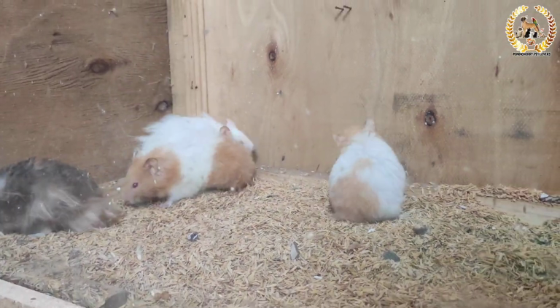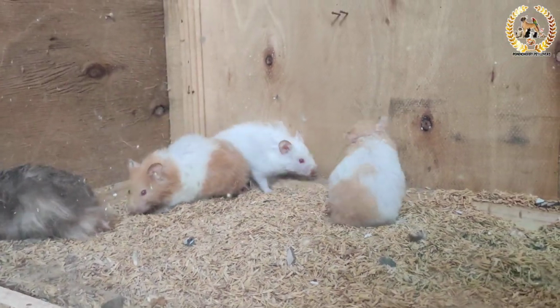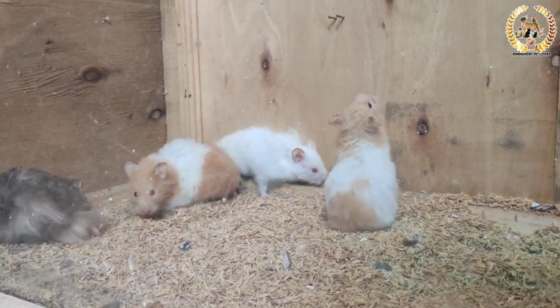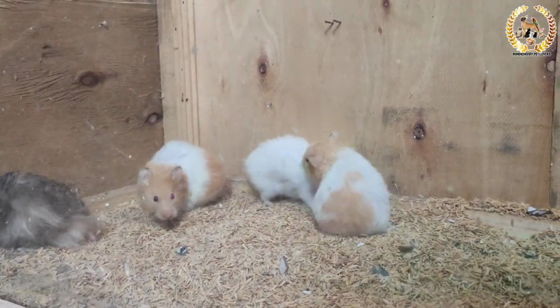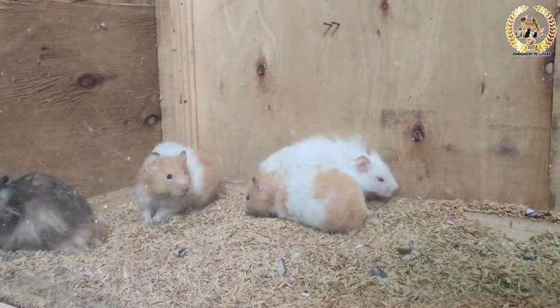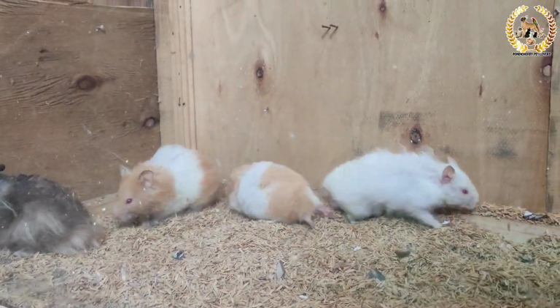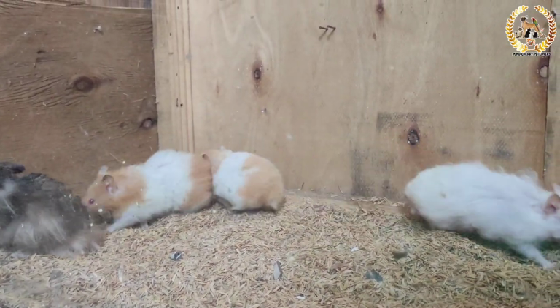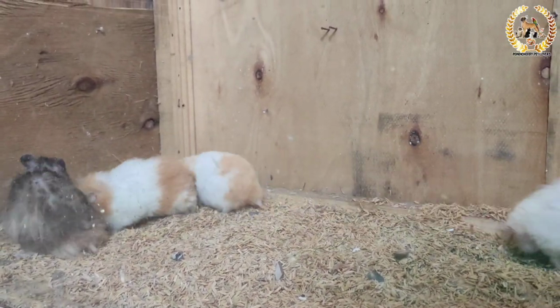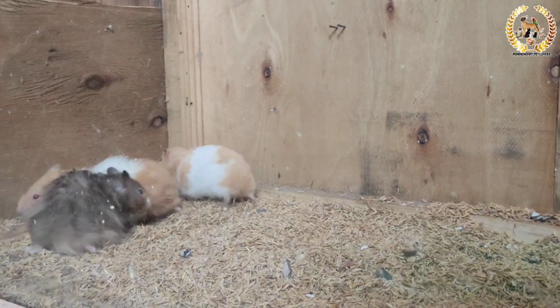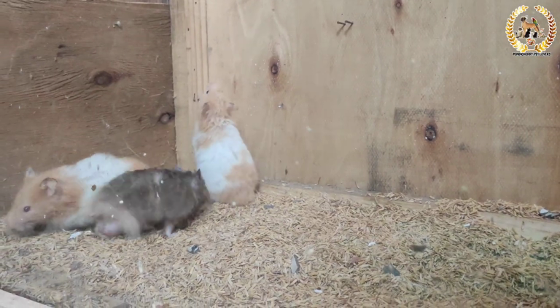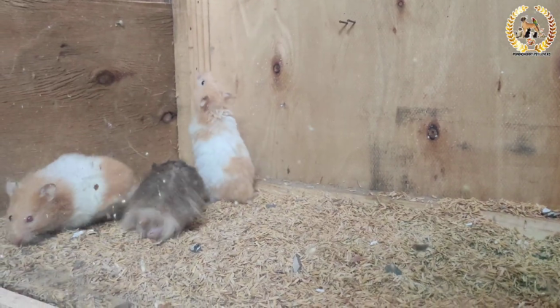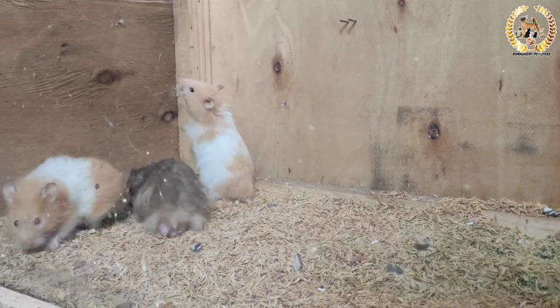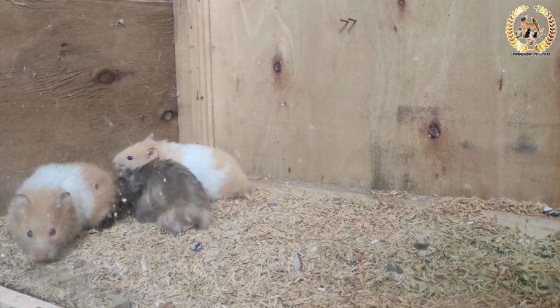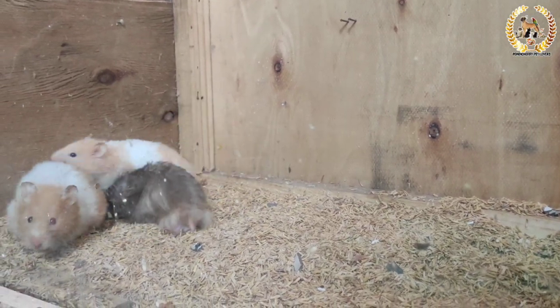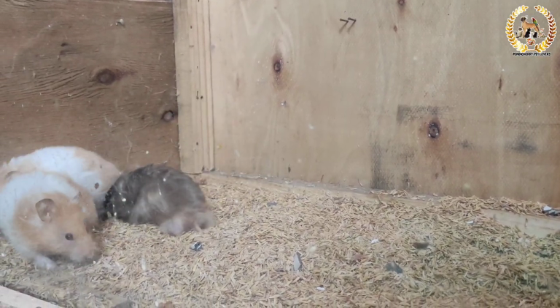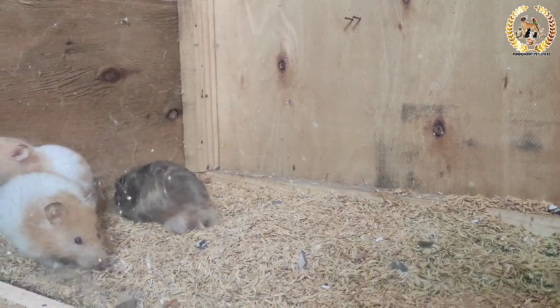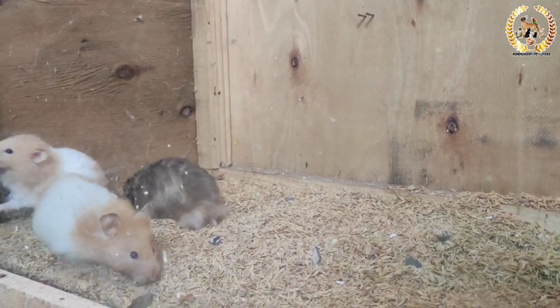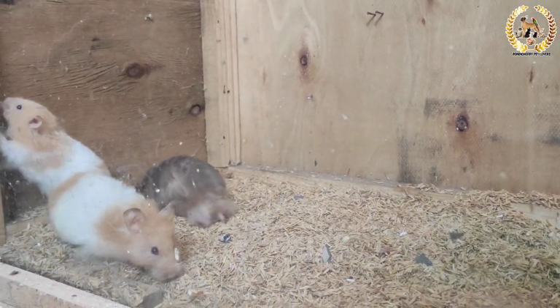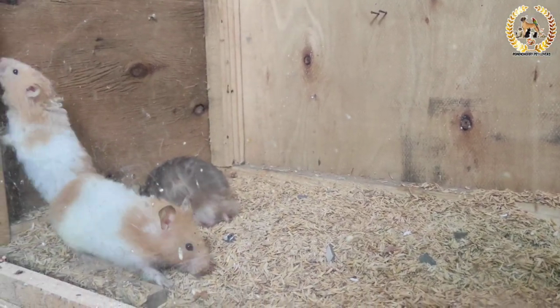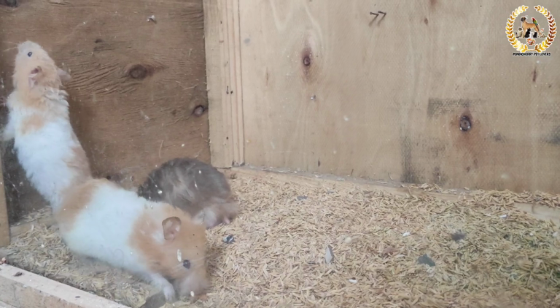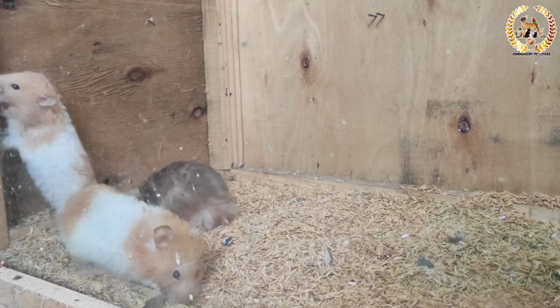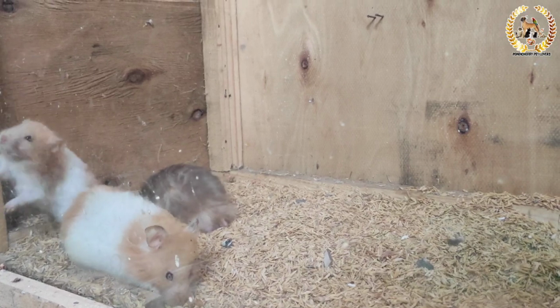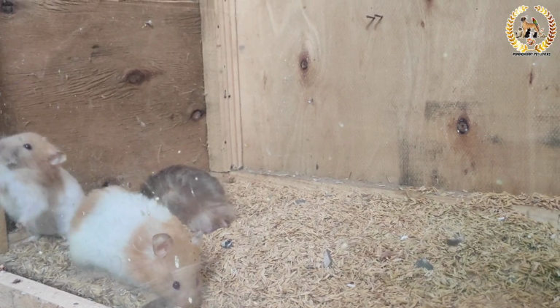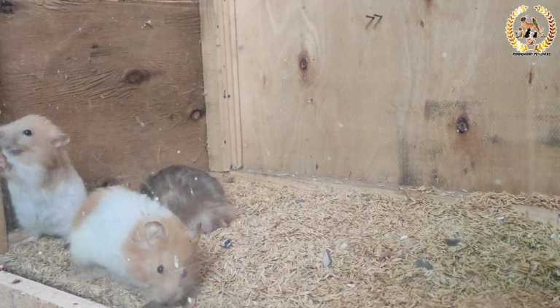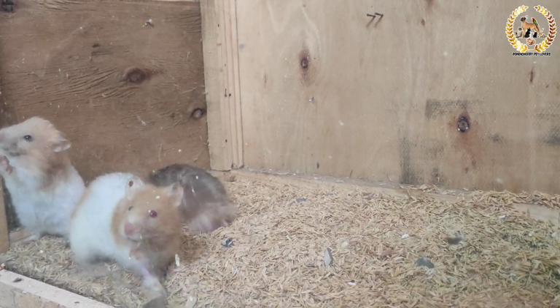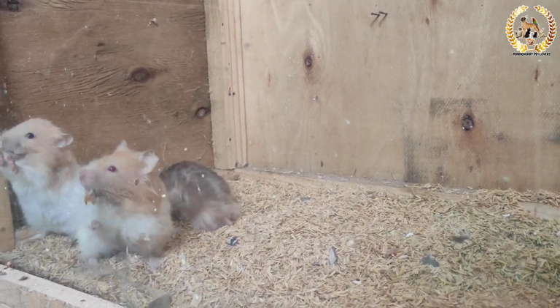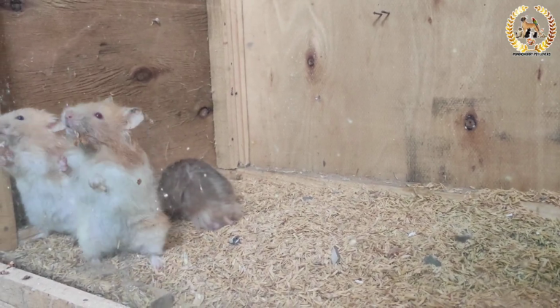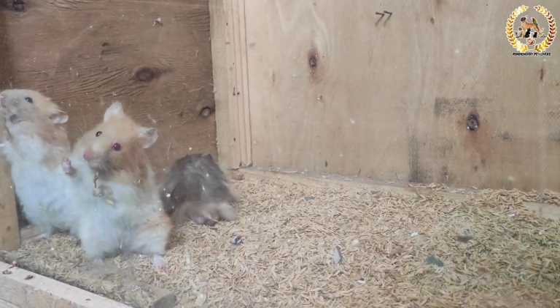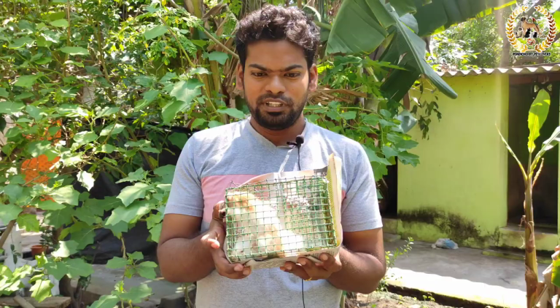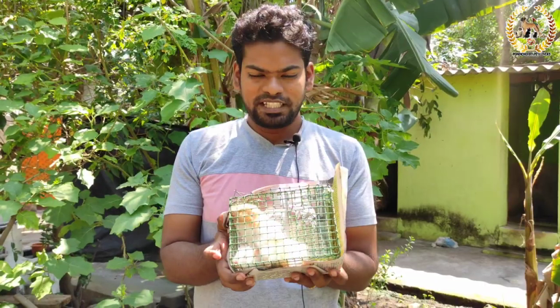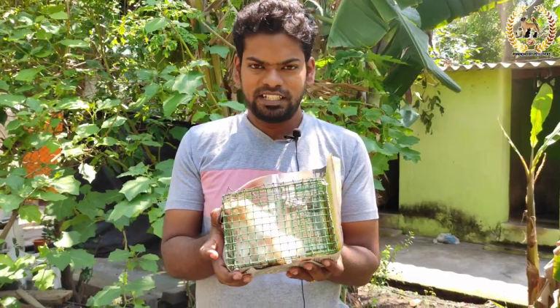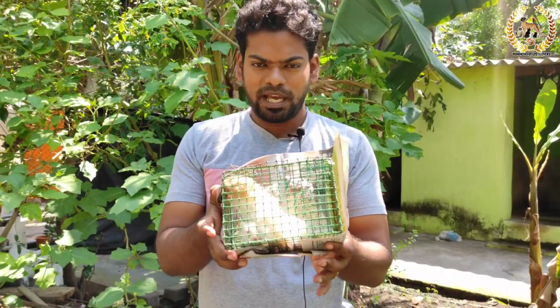They feed at night. At night the hamsters are very active. At night they feed to get their energy. We are using a pair.